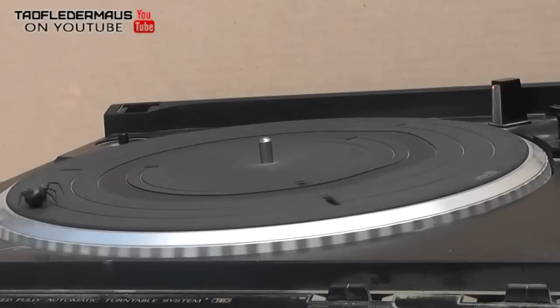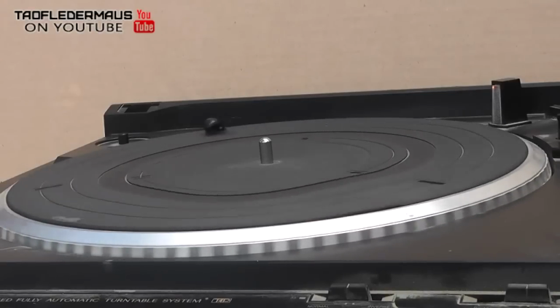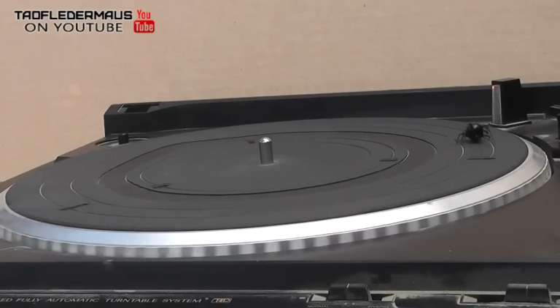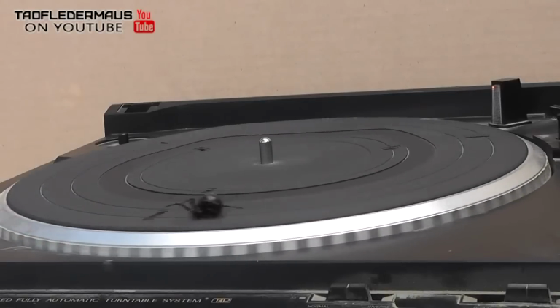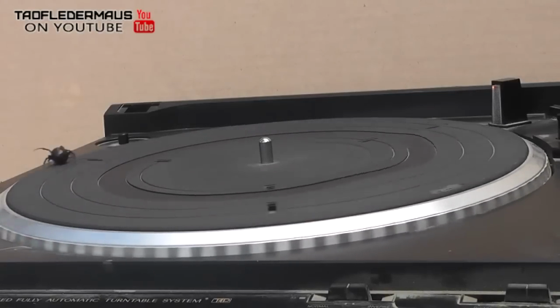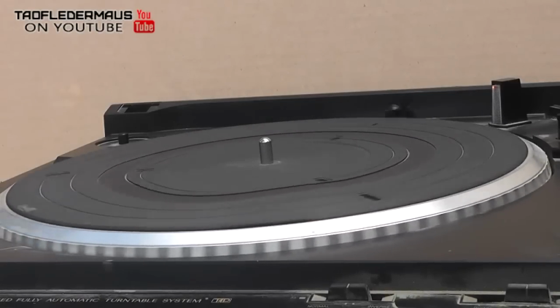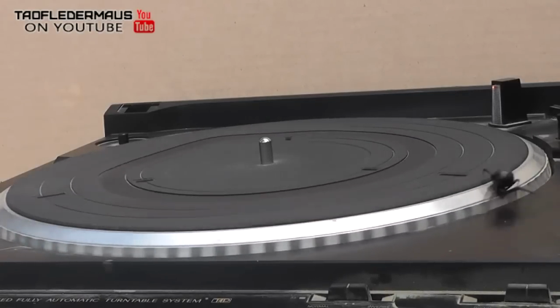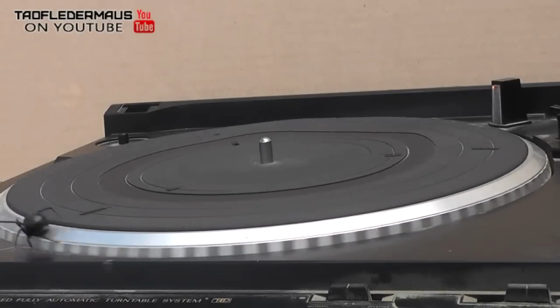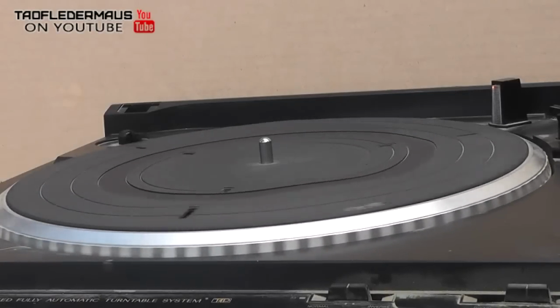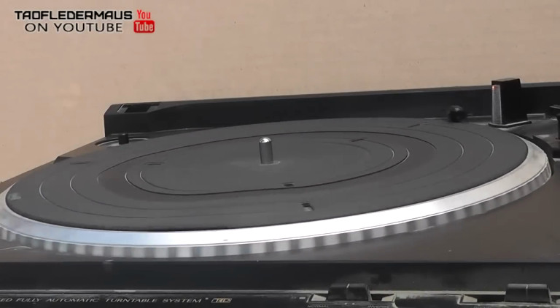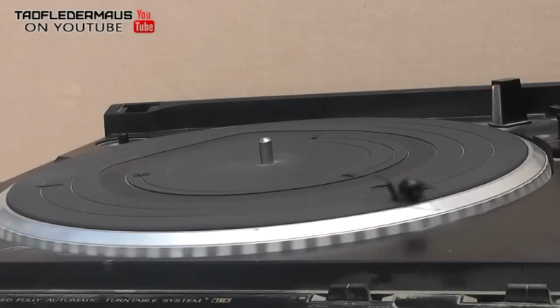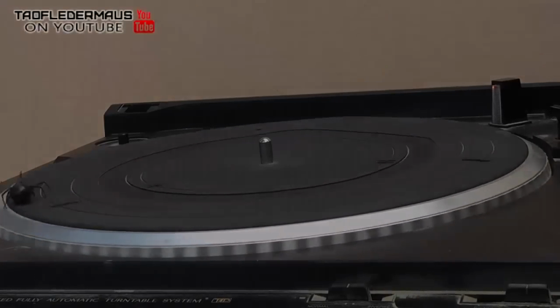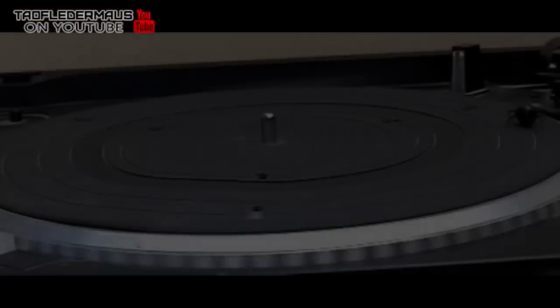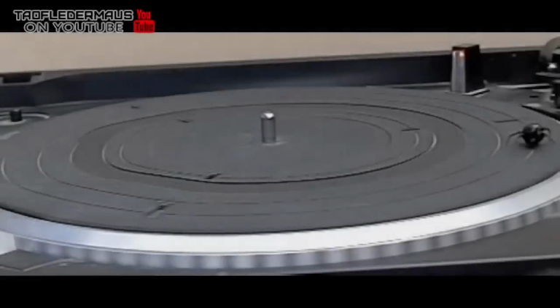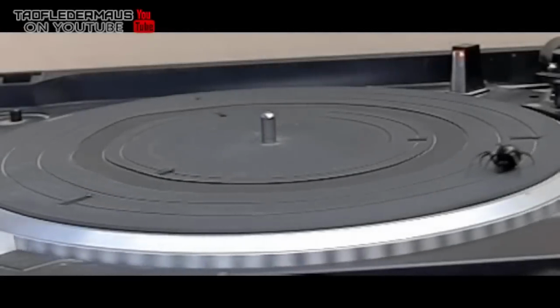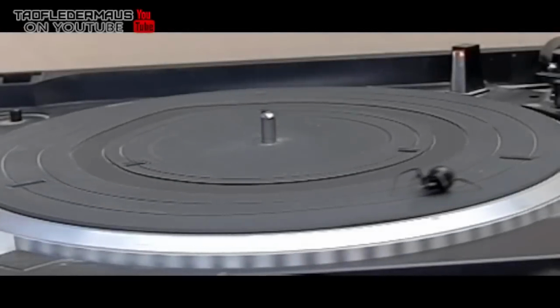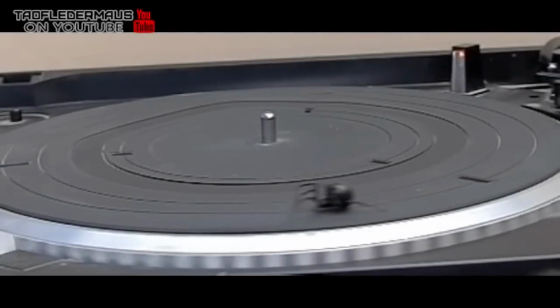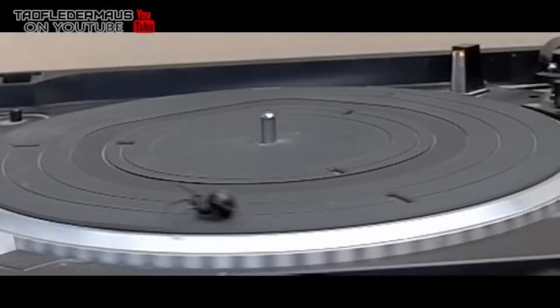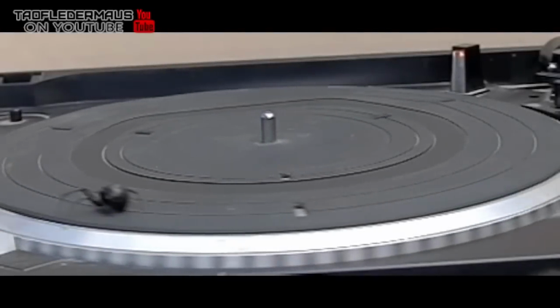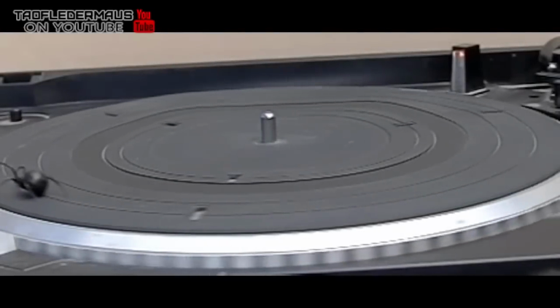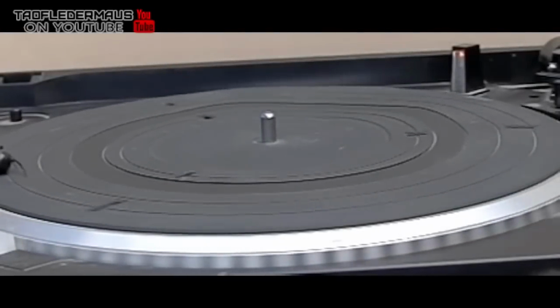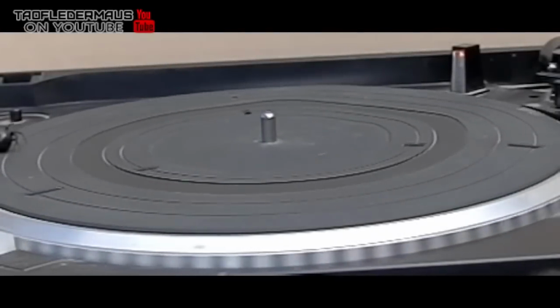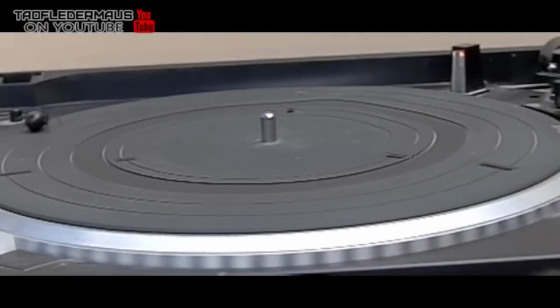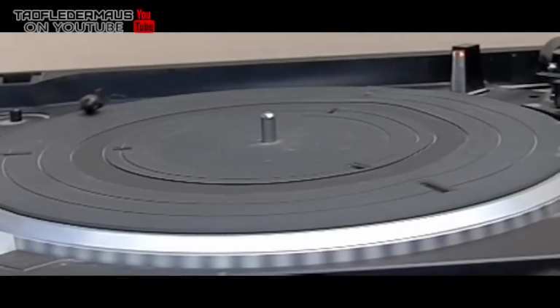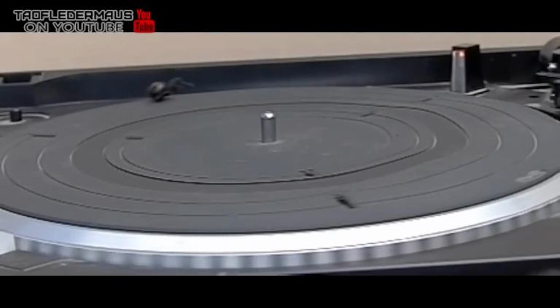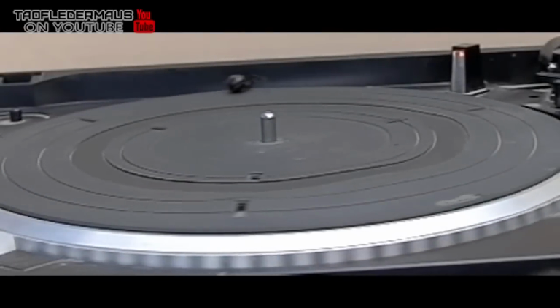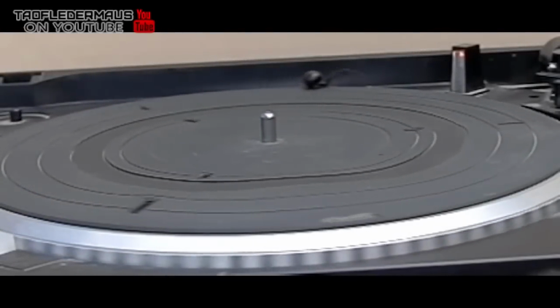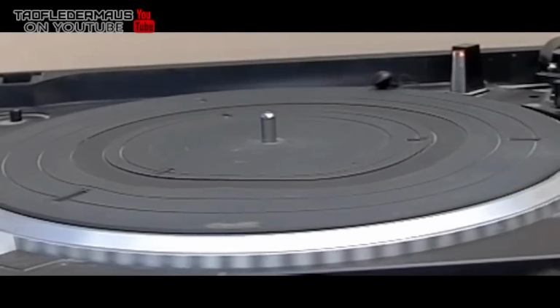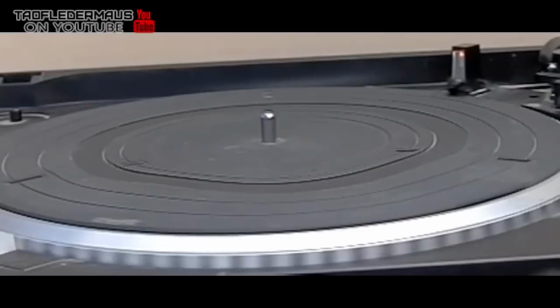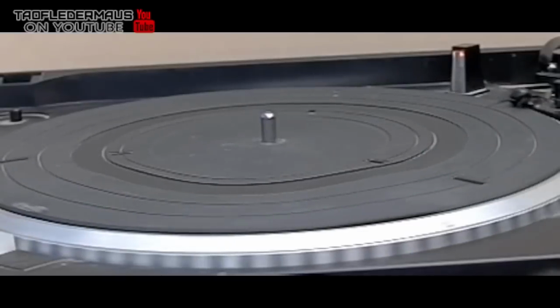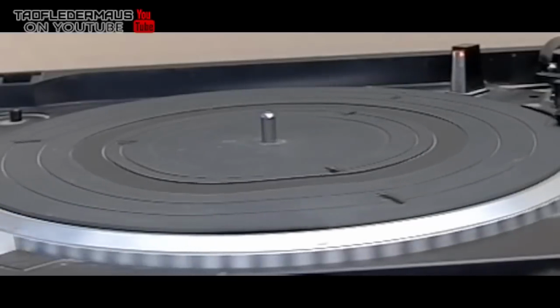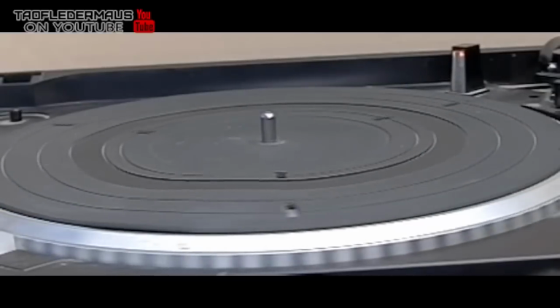All the while it's probably saying, "Jane, get me off this crazy thing." Now eventually the spider has weighed out all its options and has determined the only way to get off this is to do kind of an epic tuck and roll and jump off the turntable.